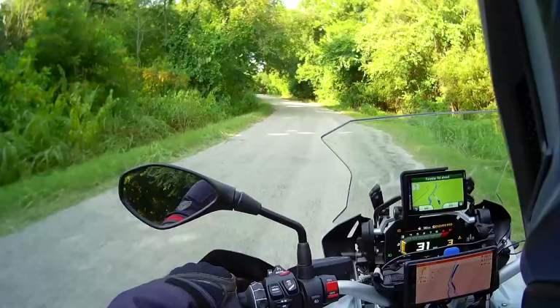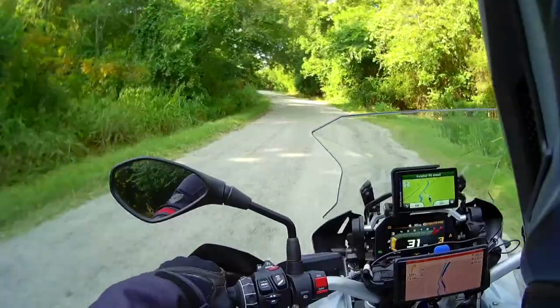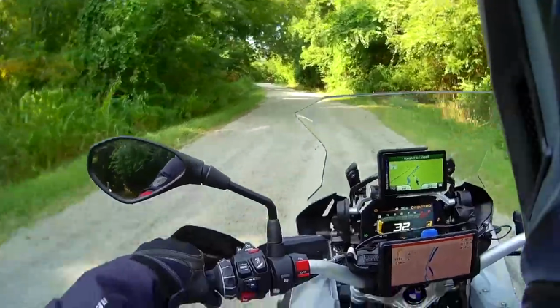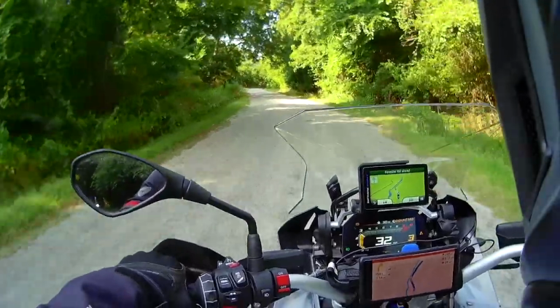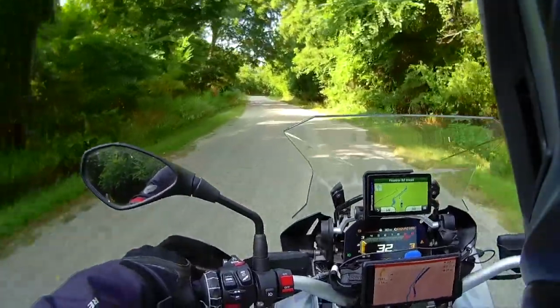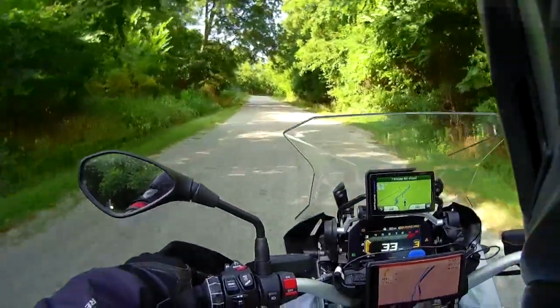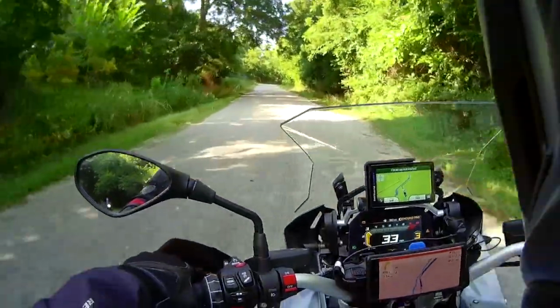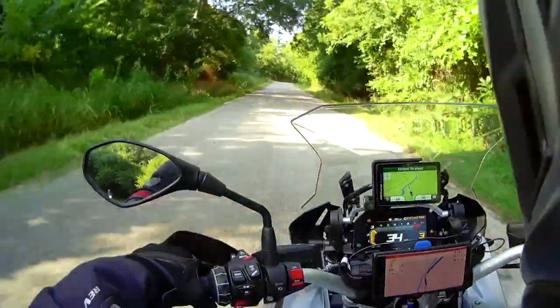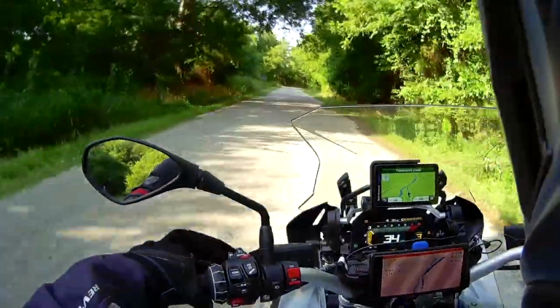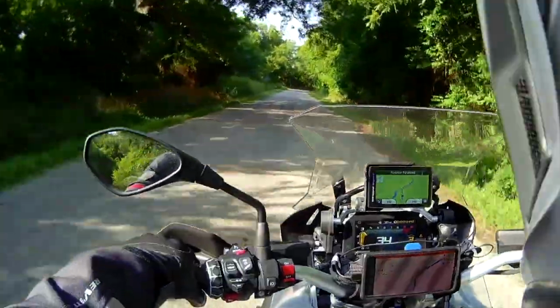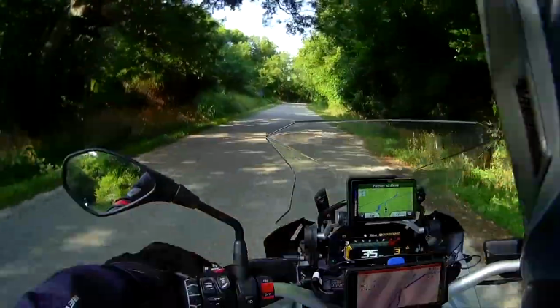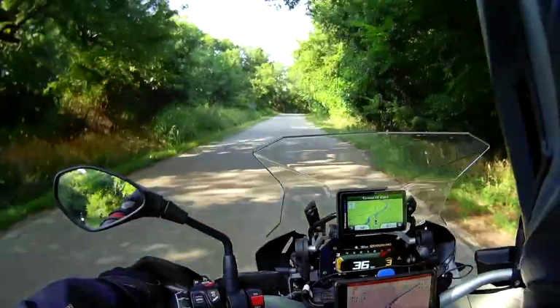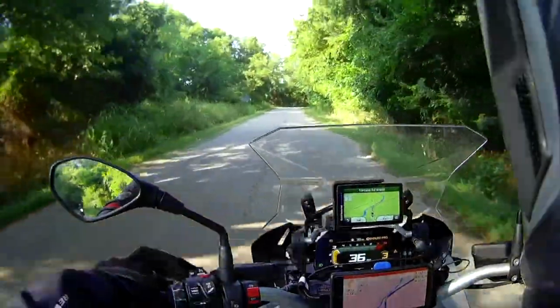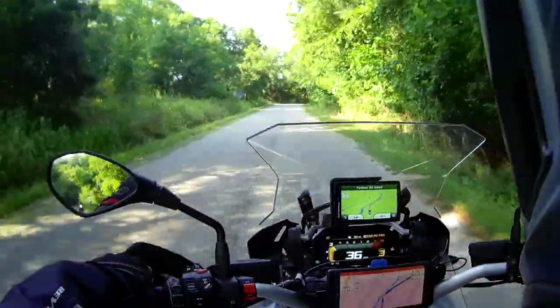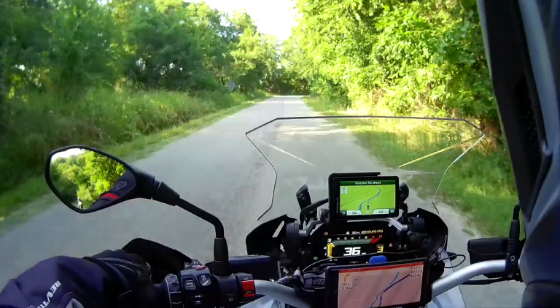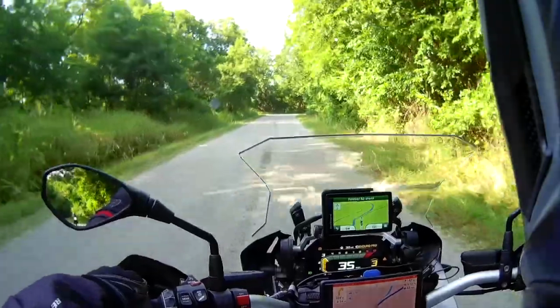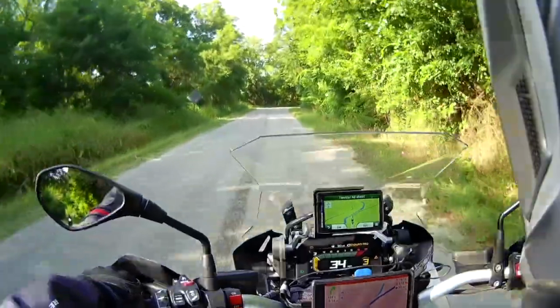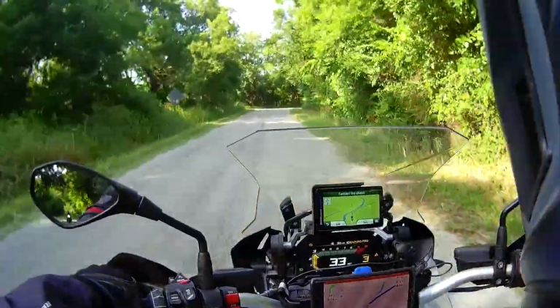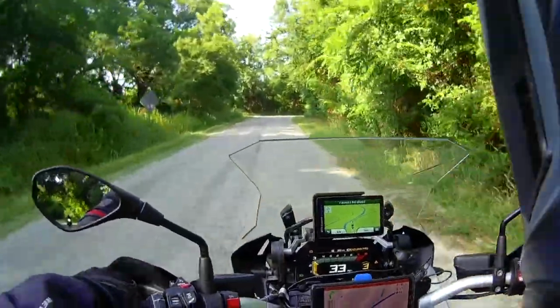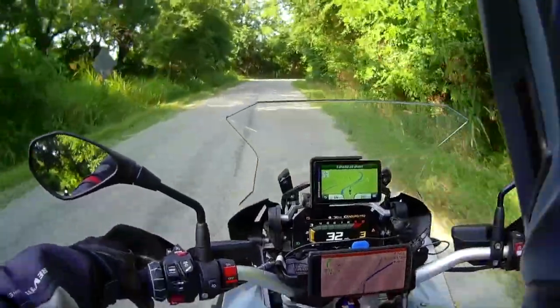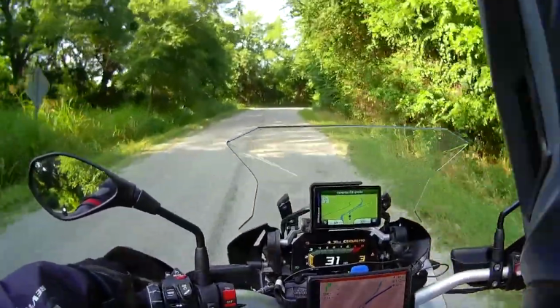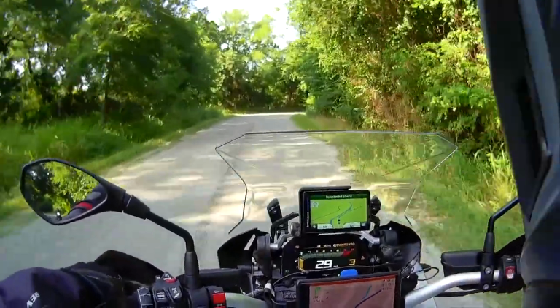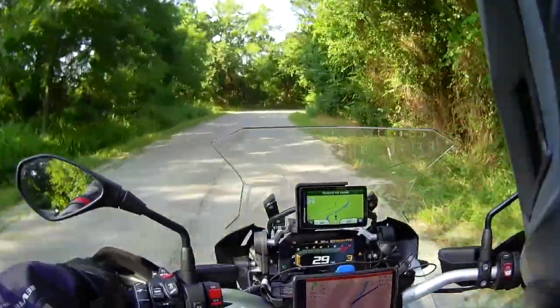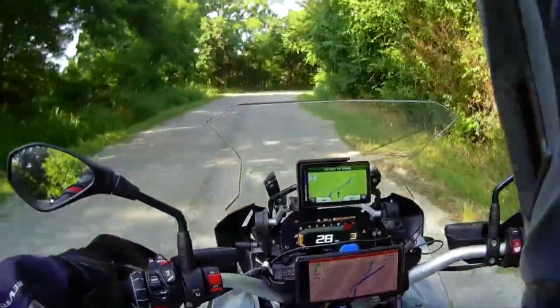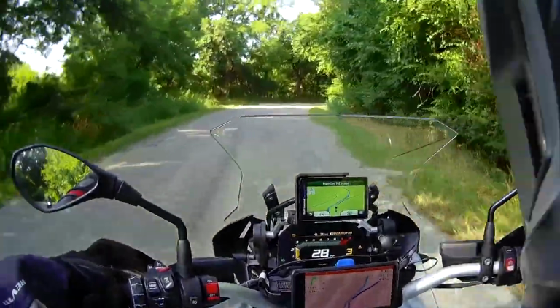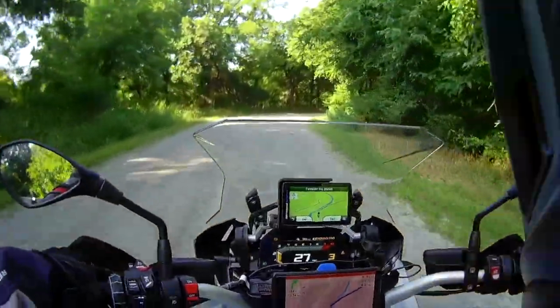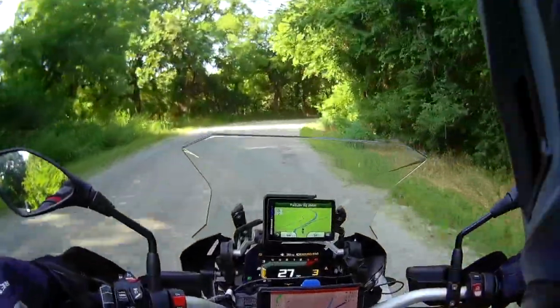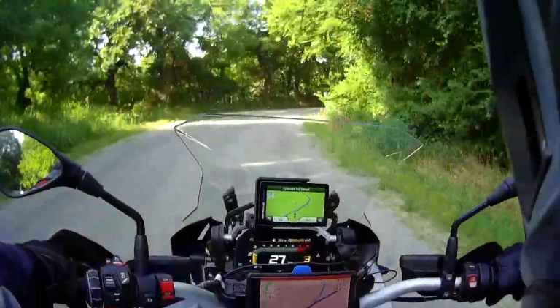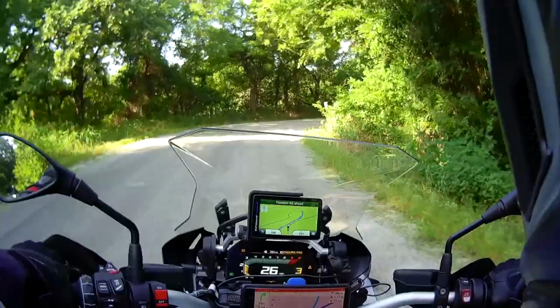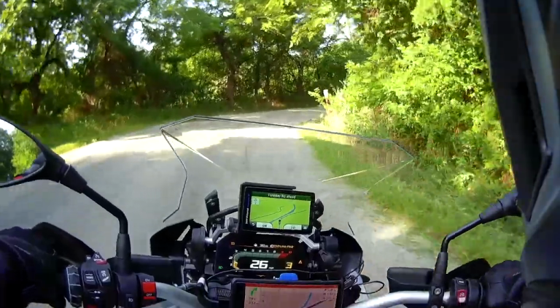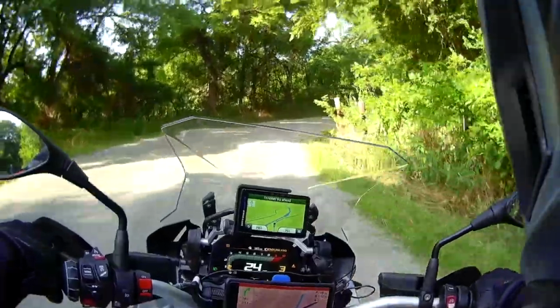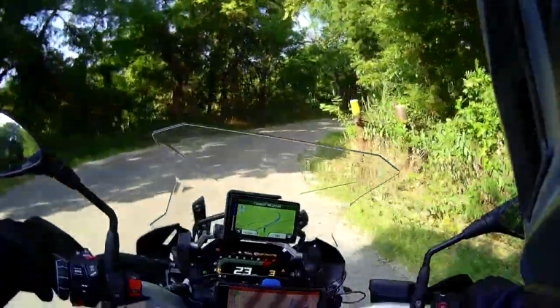The navigation is actually like a rally navigation — he doesn't really just tell me the turn, he tells me the intersections: slightly rights and slightly lefts. Interesting.